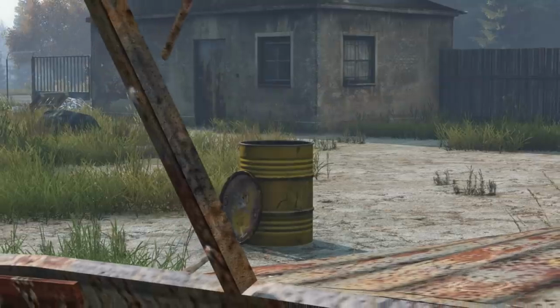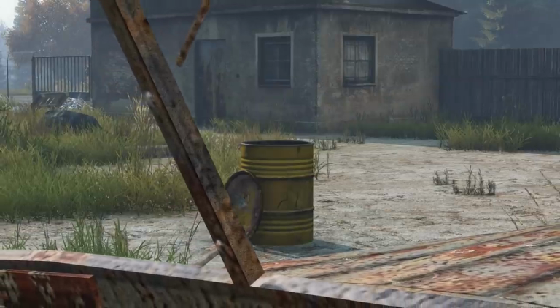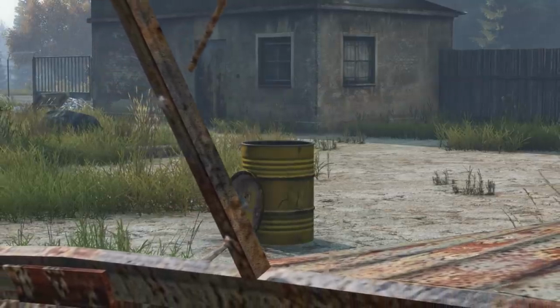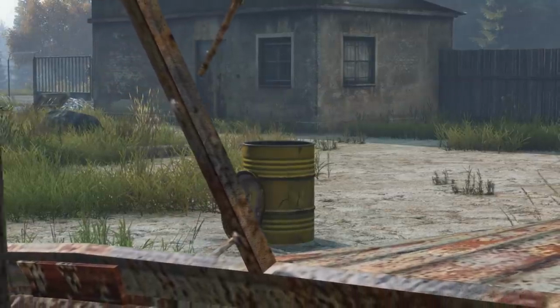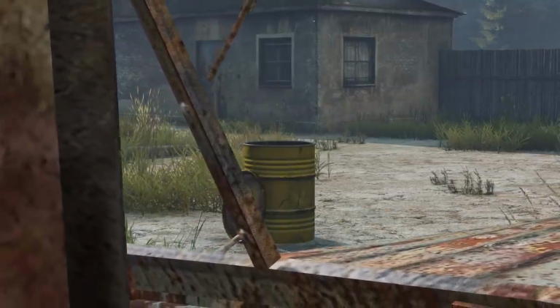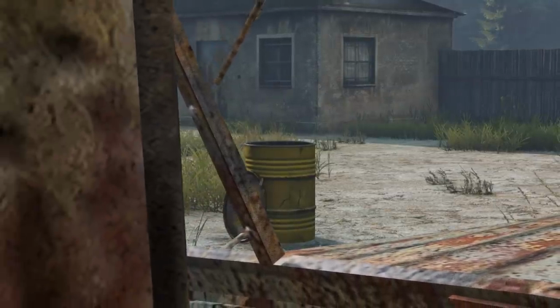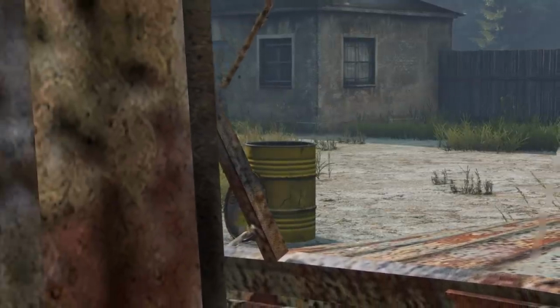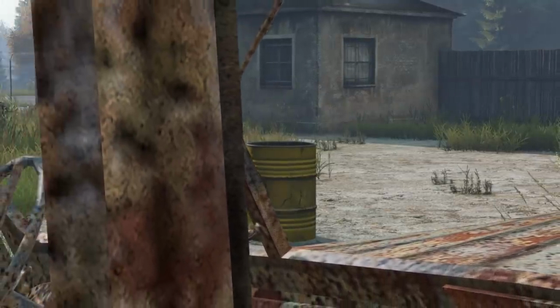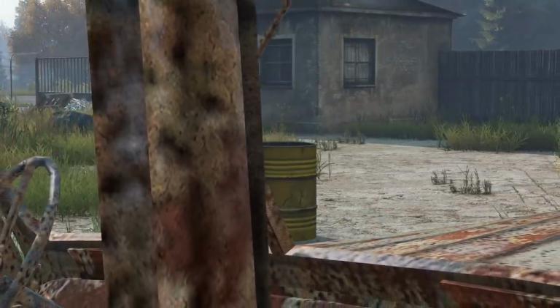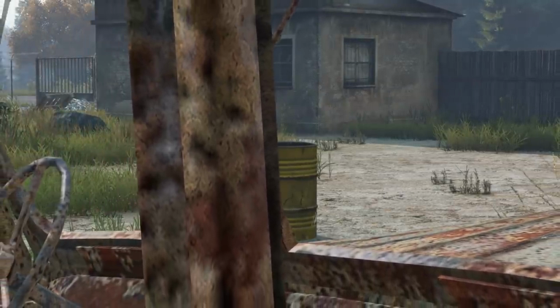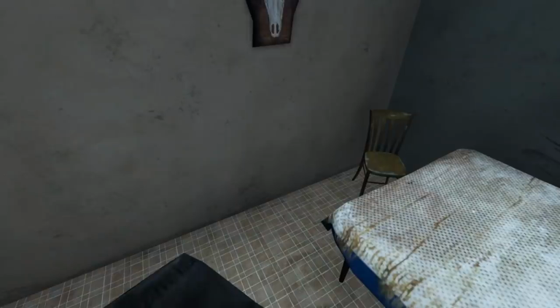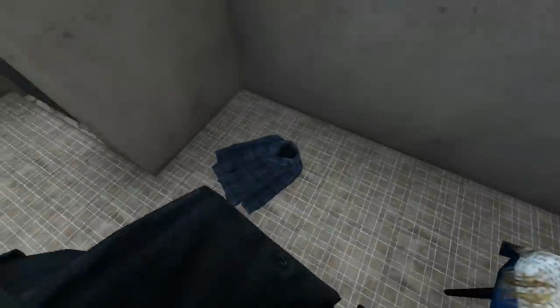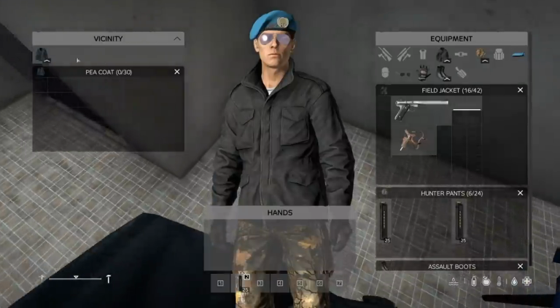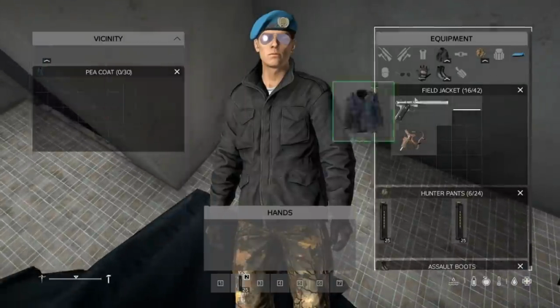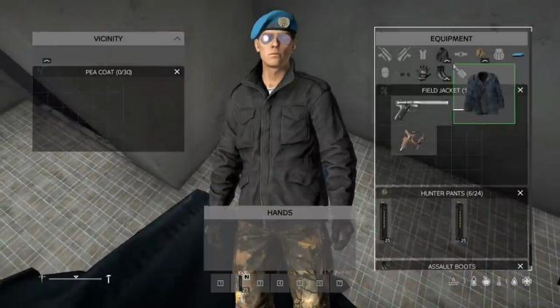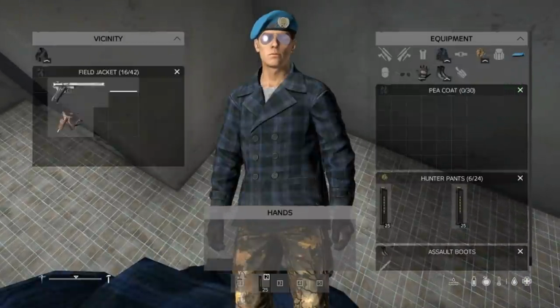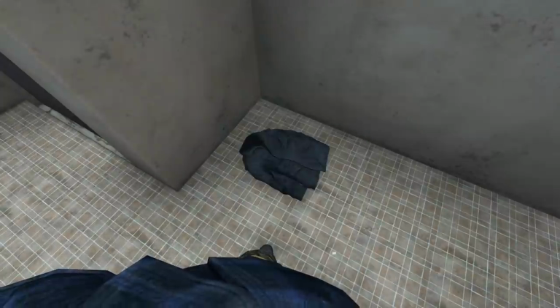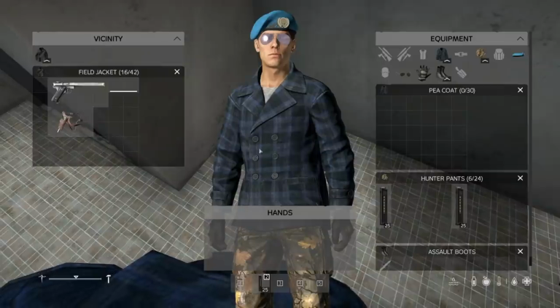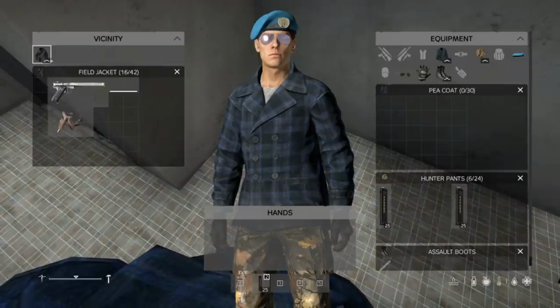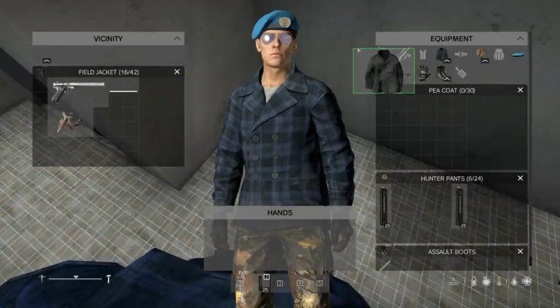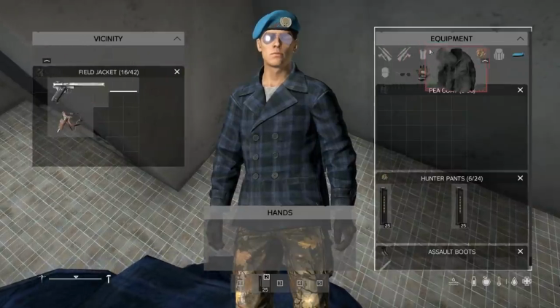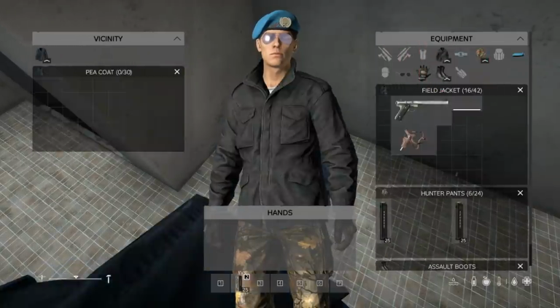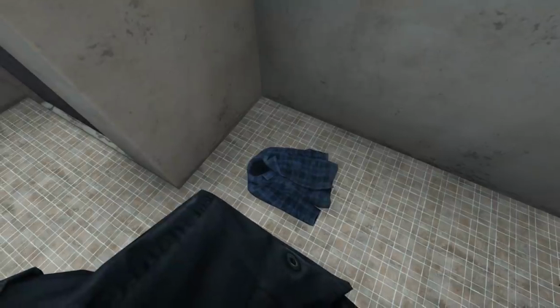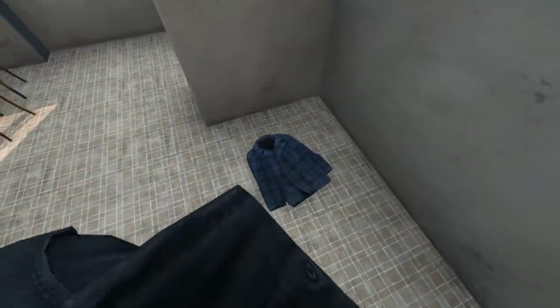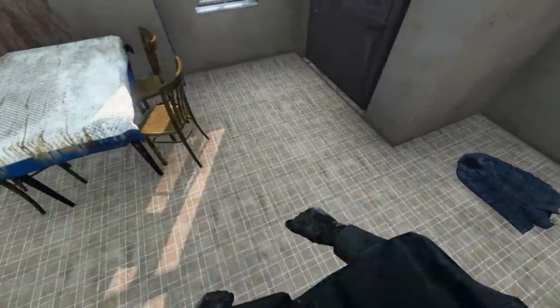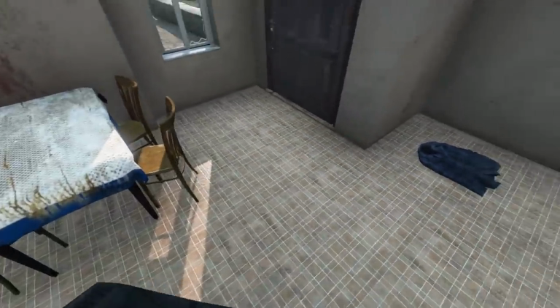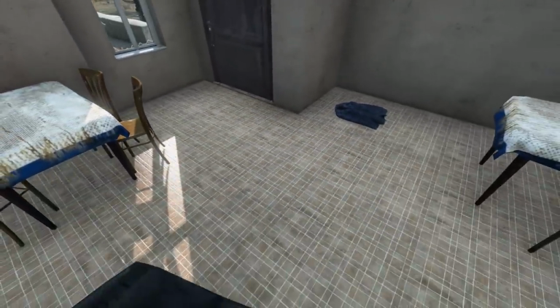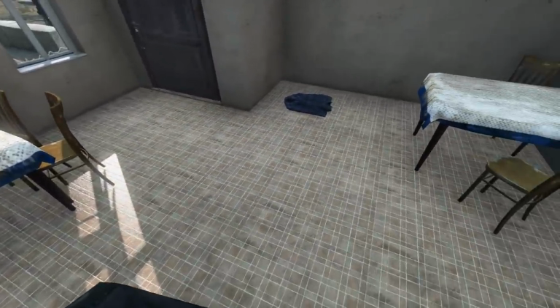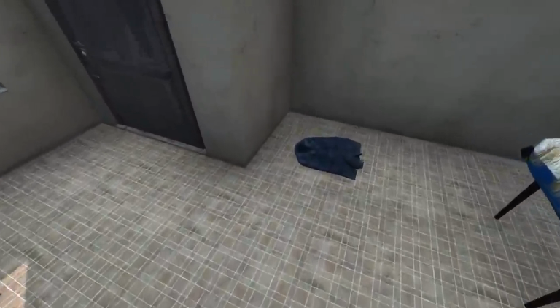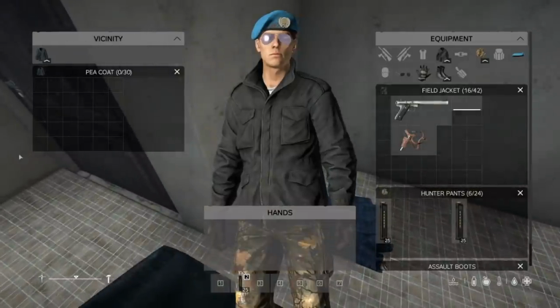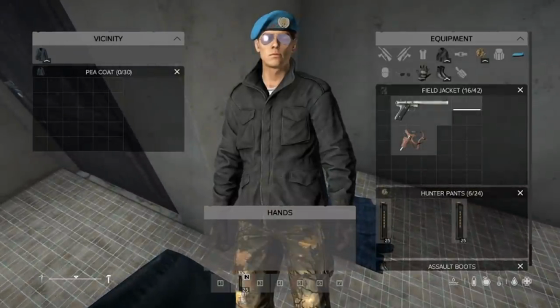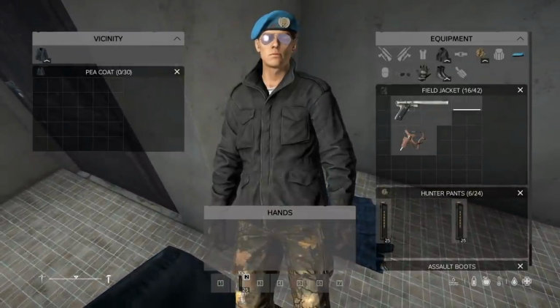A barrel will begin to fill with water if left outside during the rain. Be careful when picking up a new jacket — swapping it with an existing jacket on the floor can sometimes cause it to glitch within the floor, making it unlootable and potentially causing you to lose all the items inside.